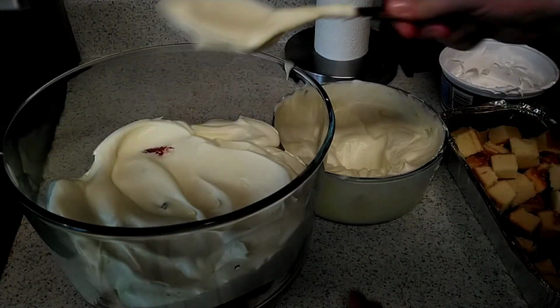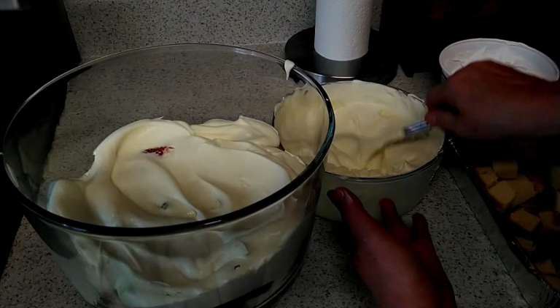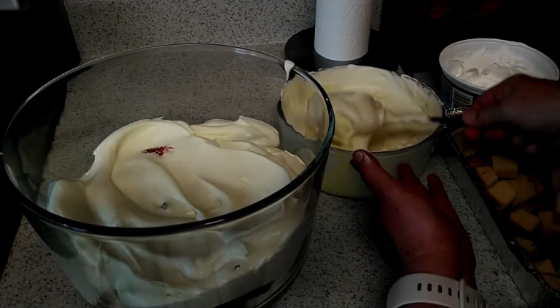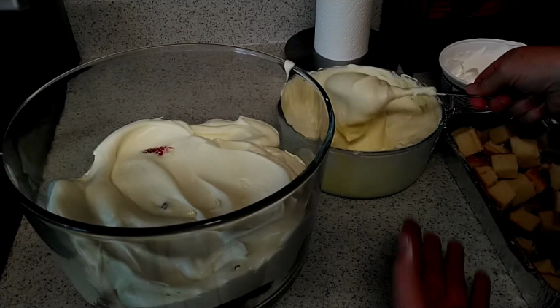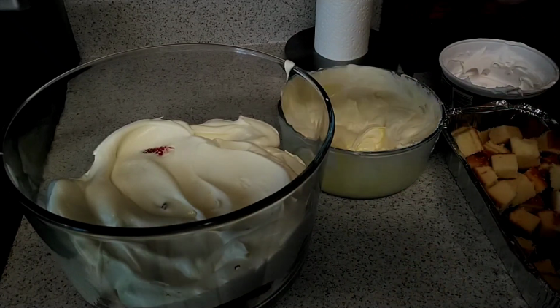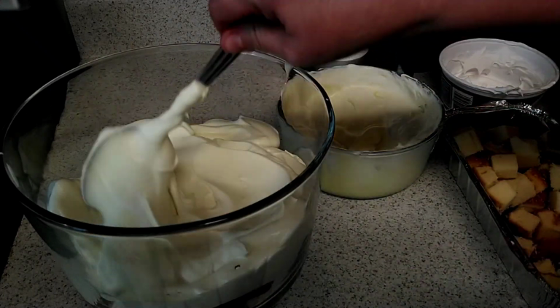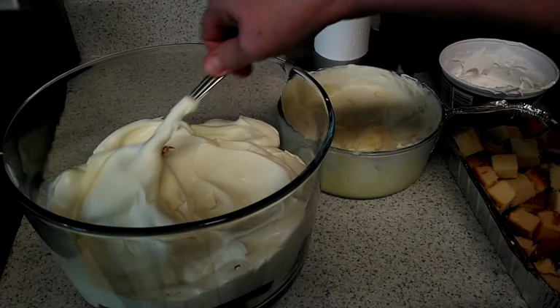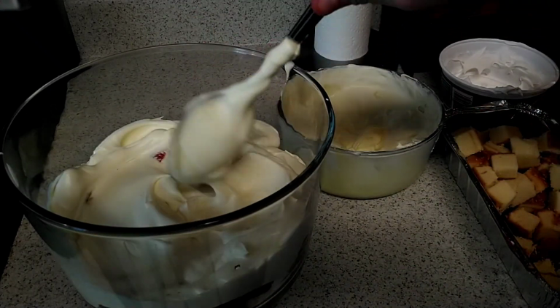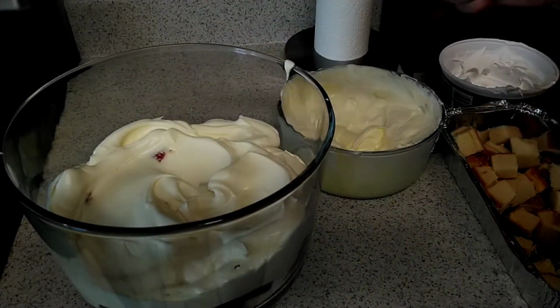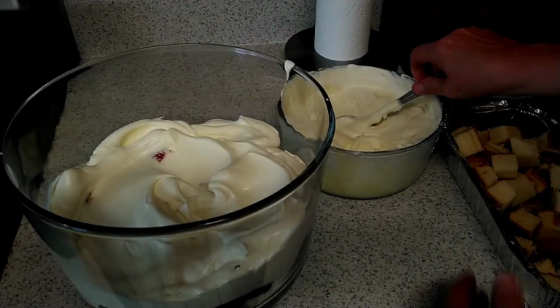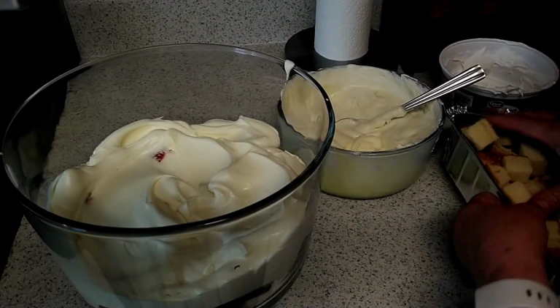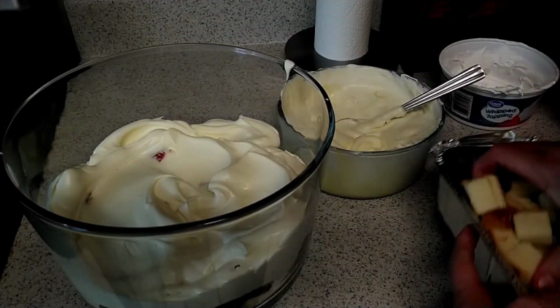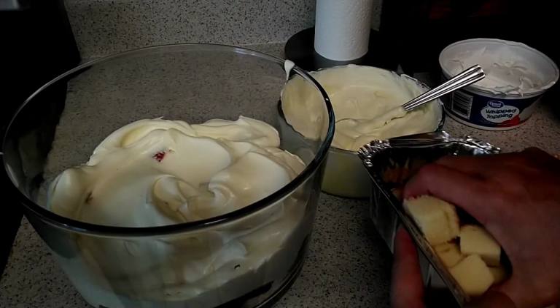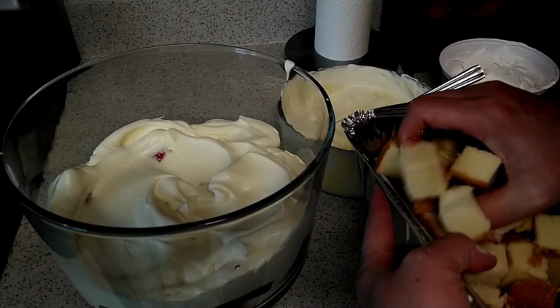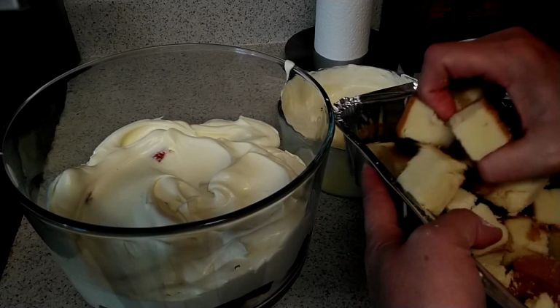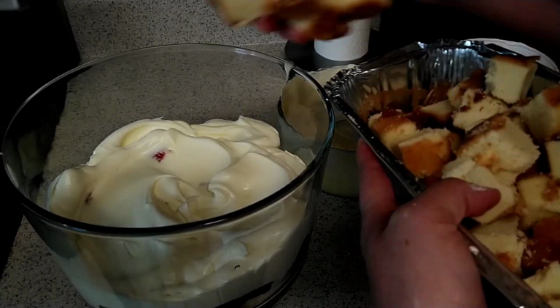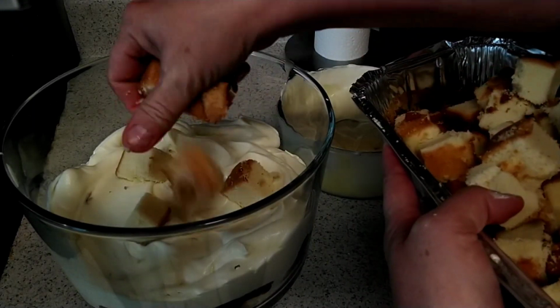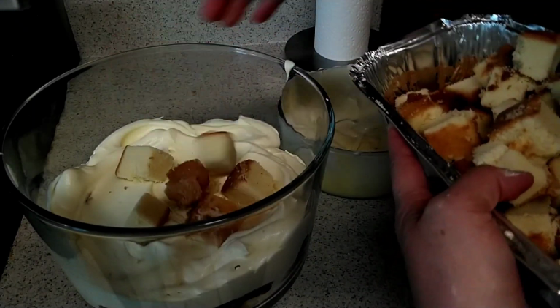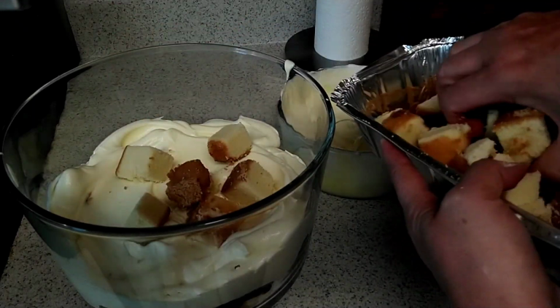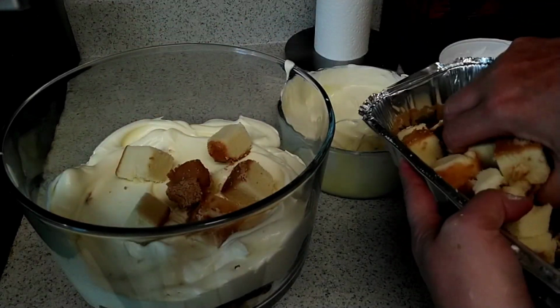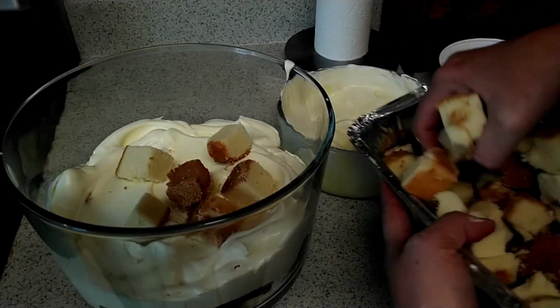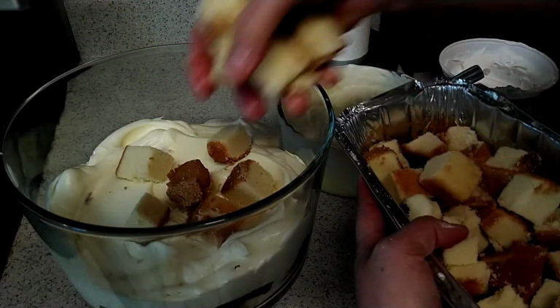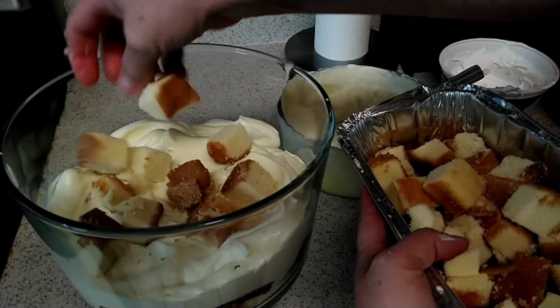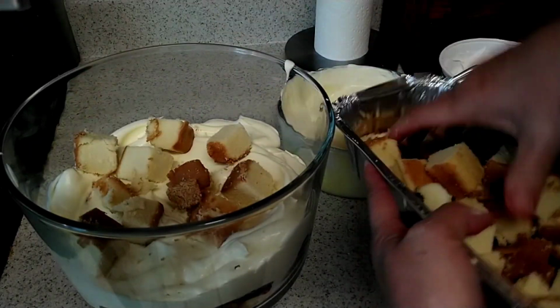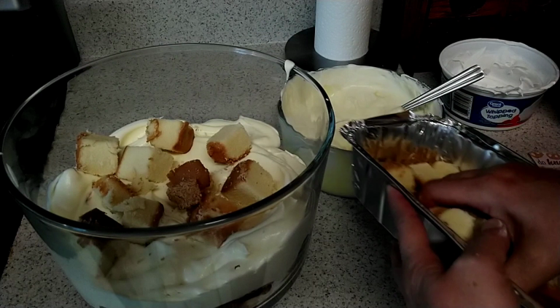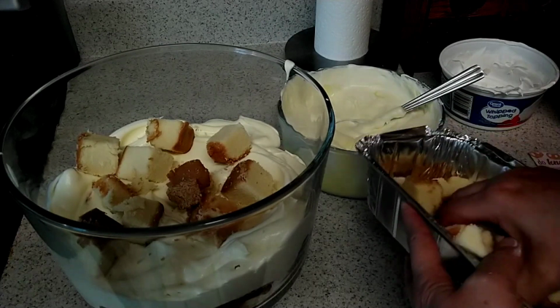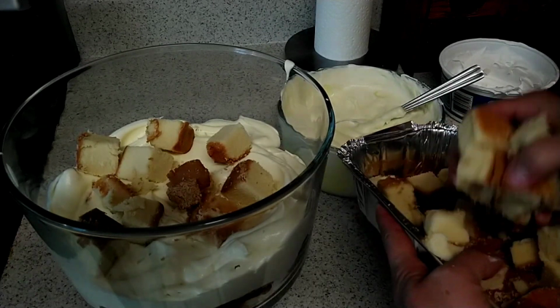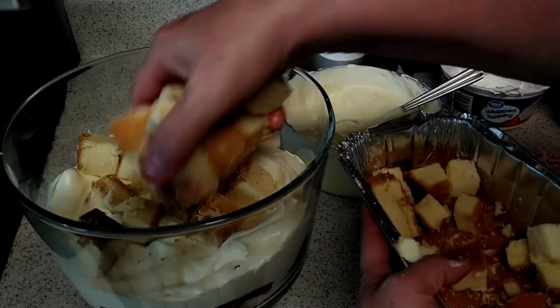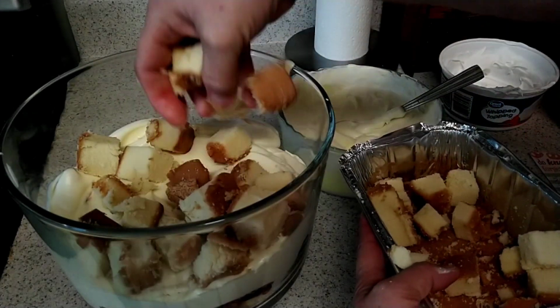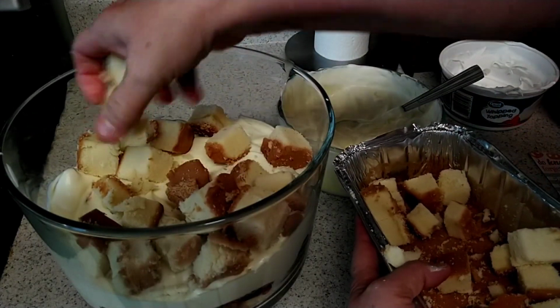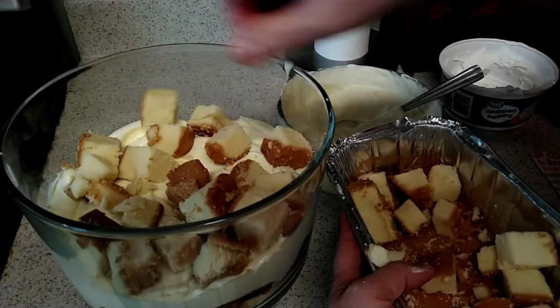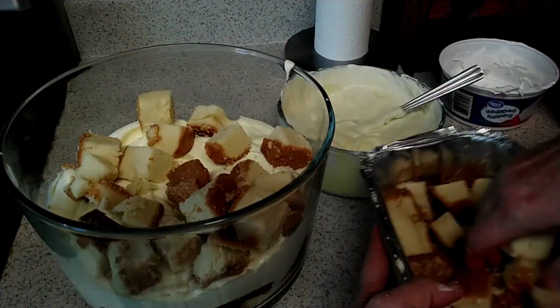Once you get a good layer on it, go back and get some more pound cake and put that on top. And we're going to keep layering this.